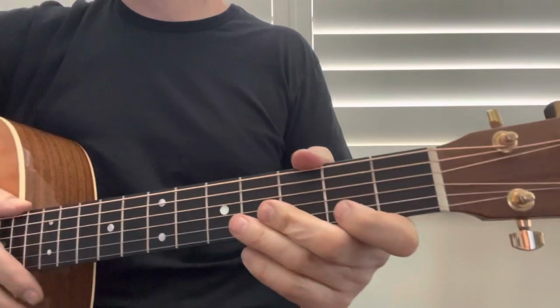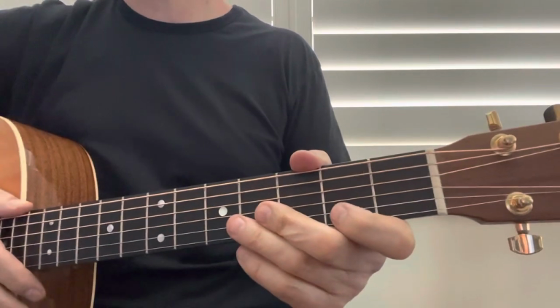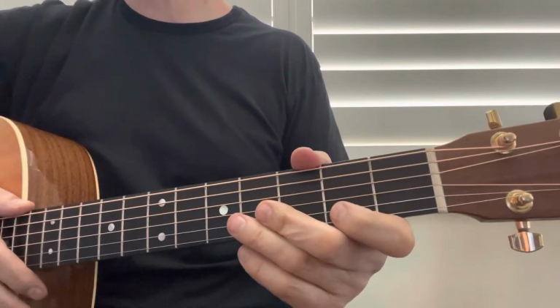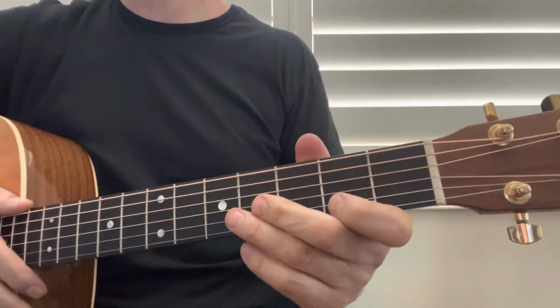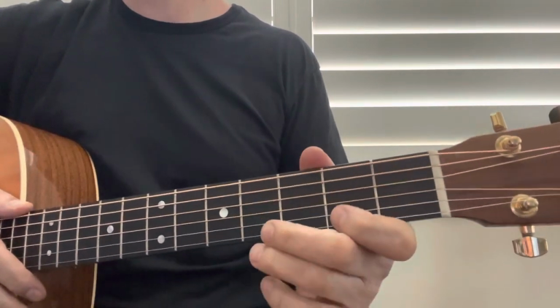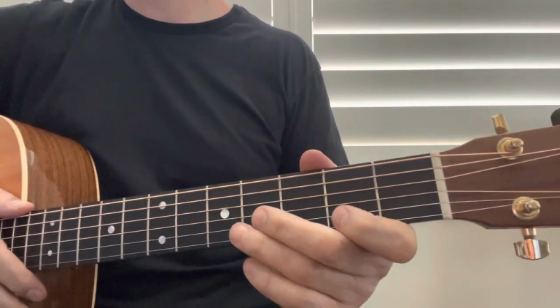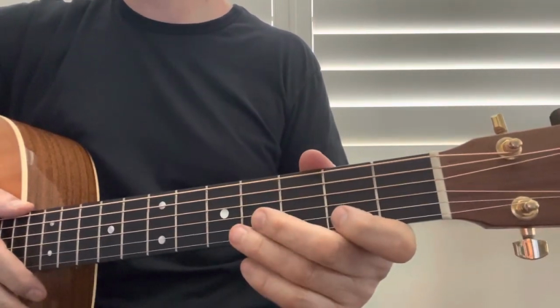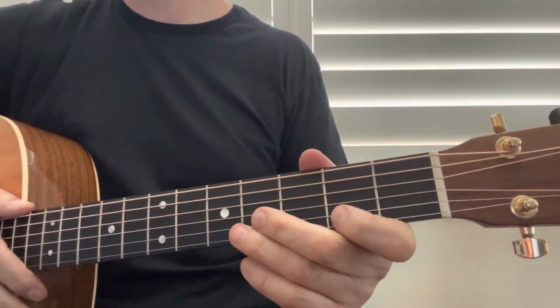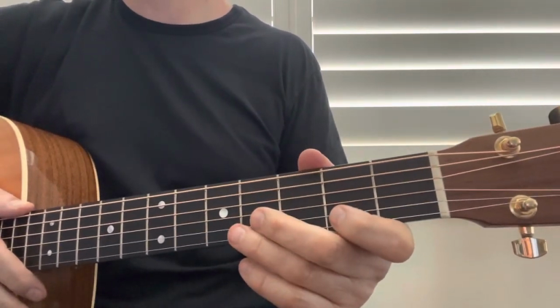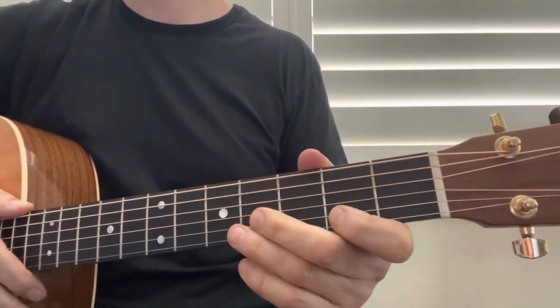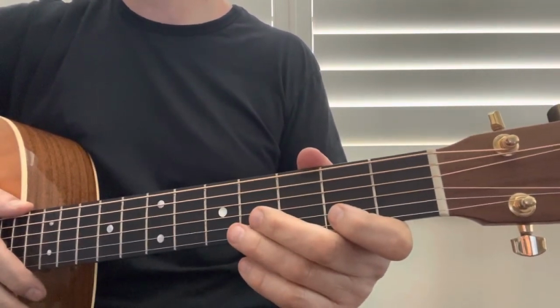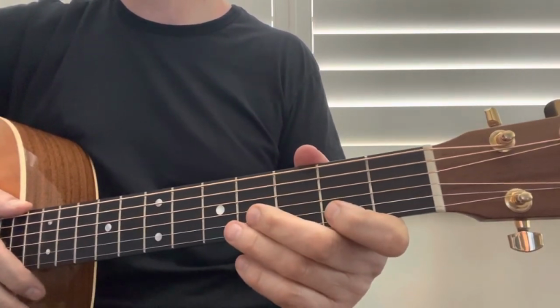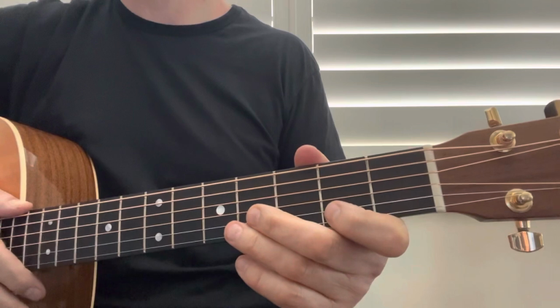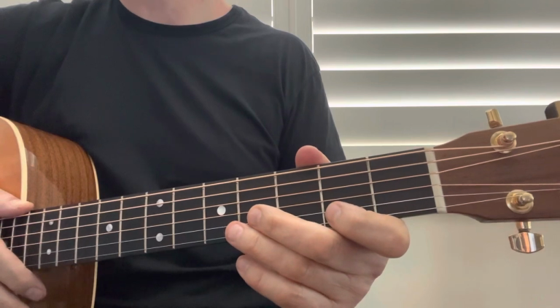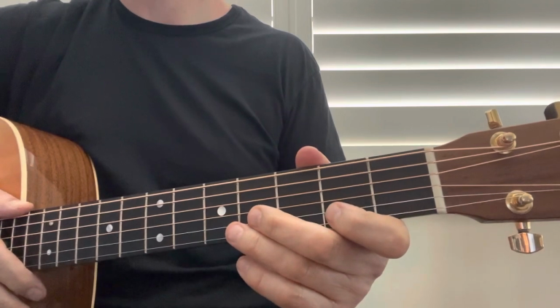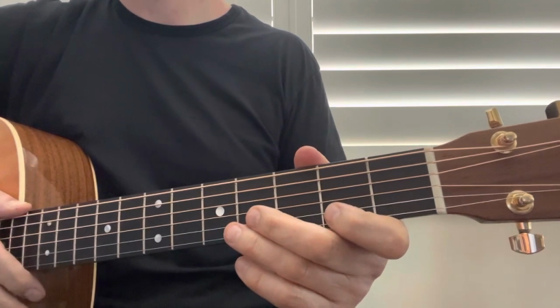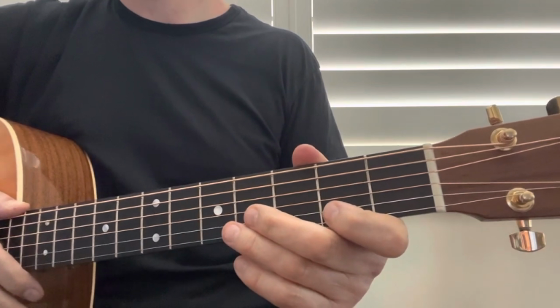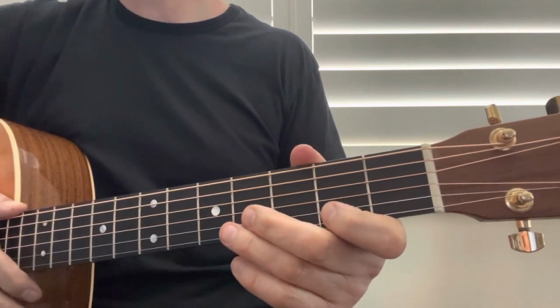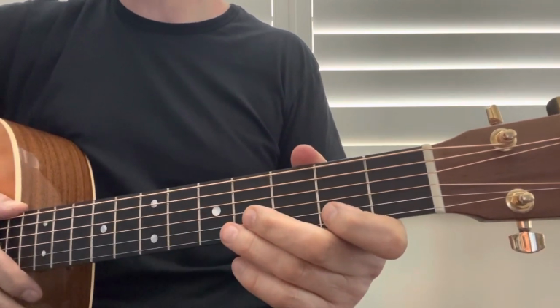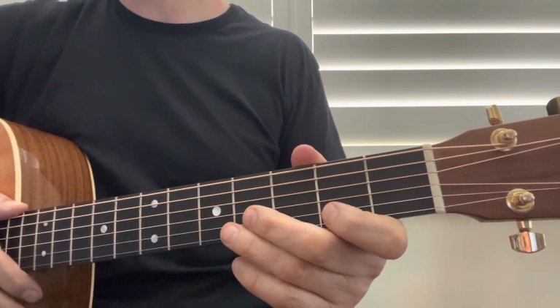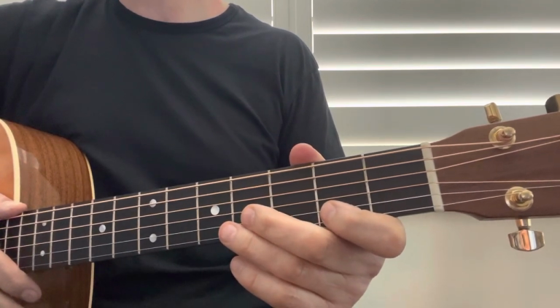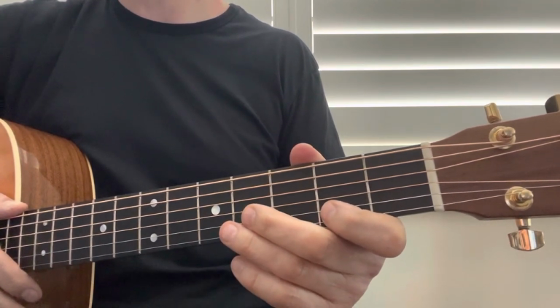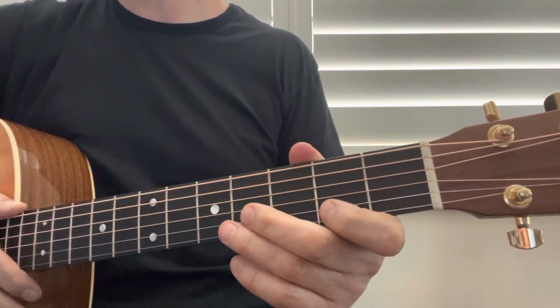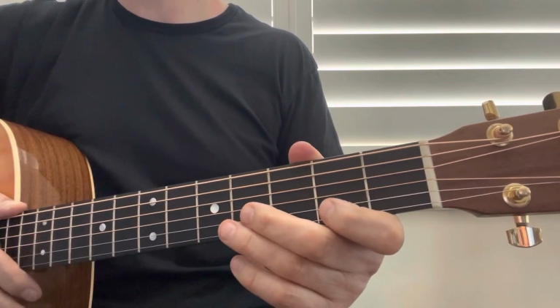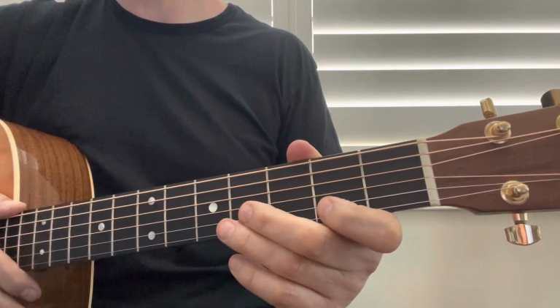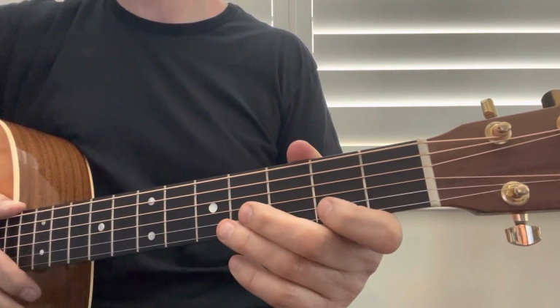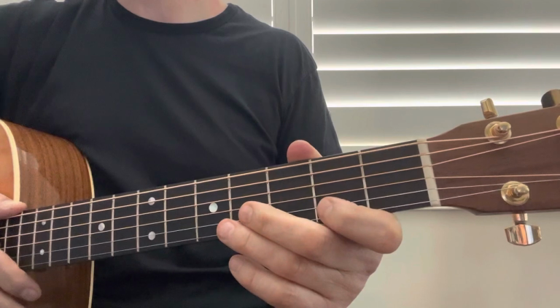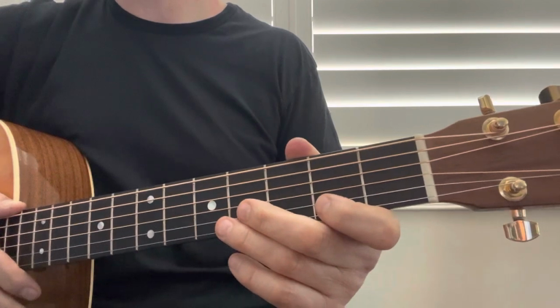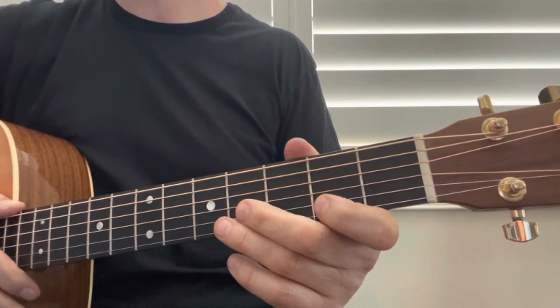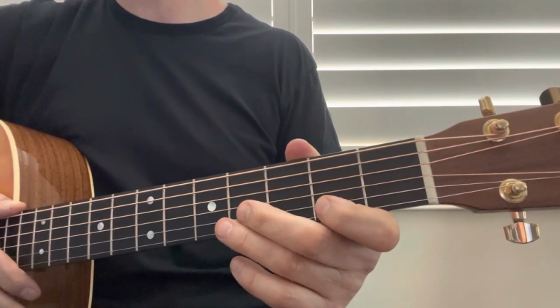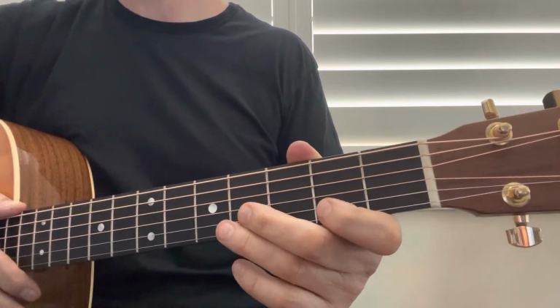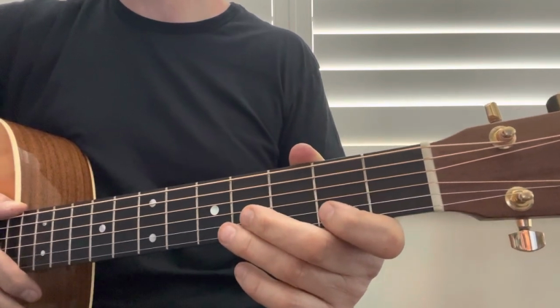Hi, my name is Johnny and this is Hallelujah by Leonard Cohen or Jeff Buckley. Please check the description below for the tuning, lyrics, chords, and strumming patterns so you can practice on your own.